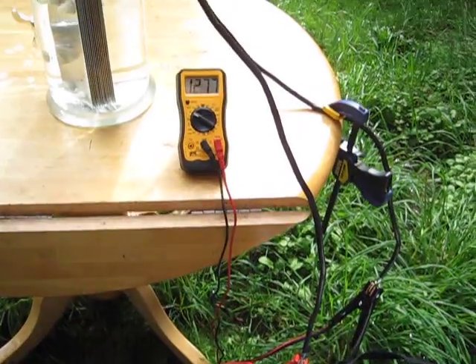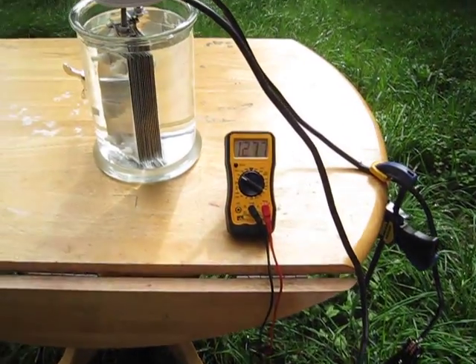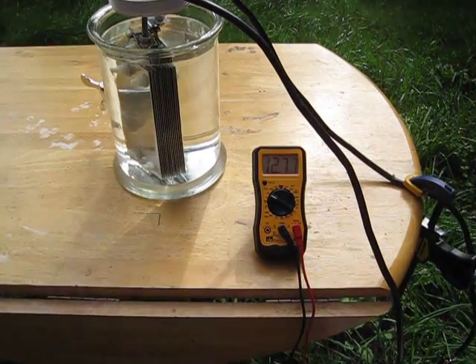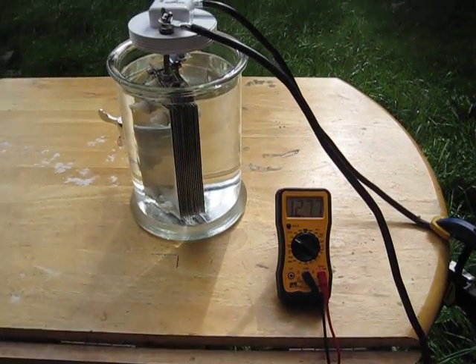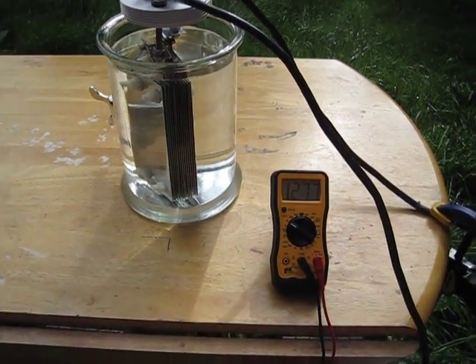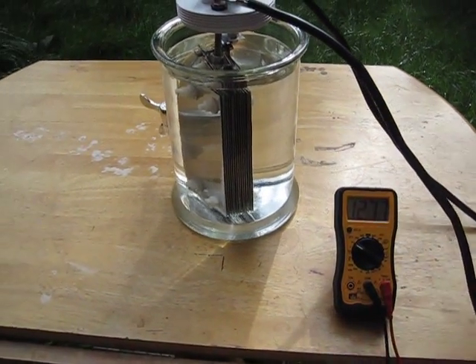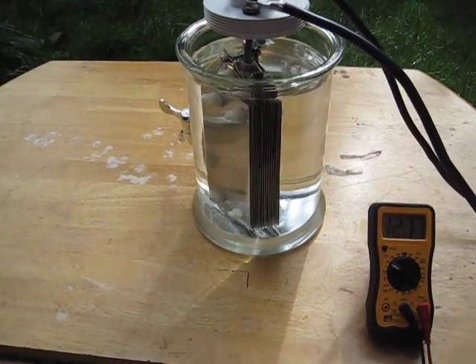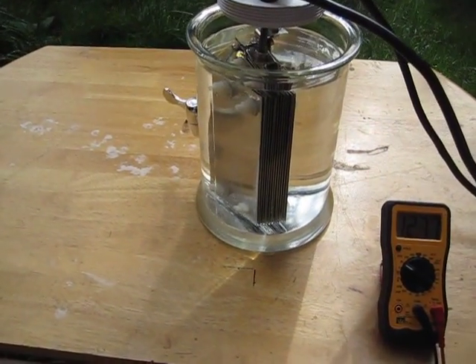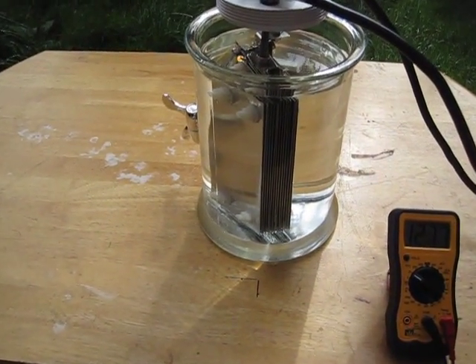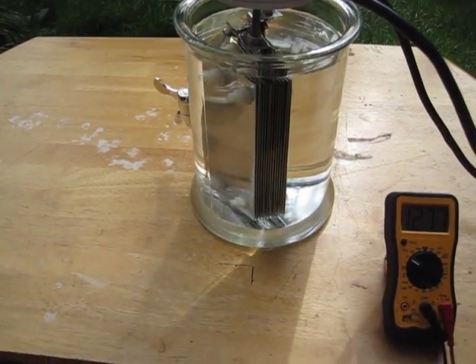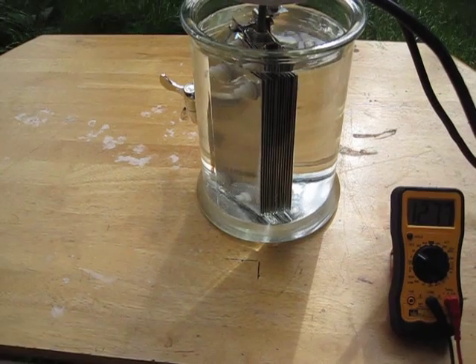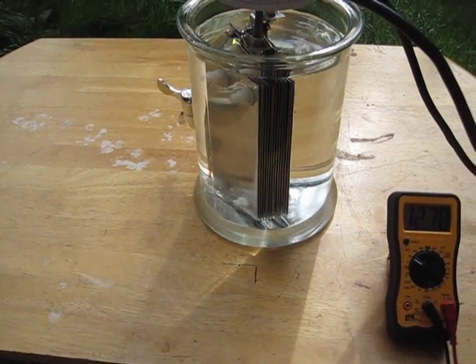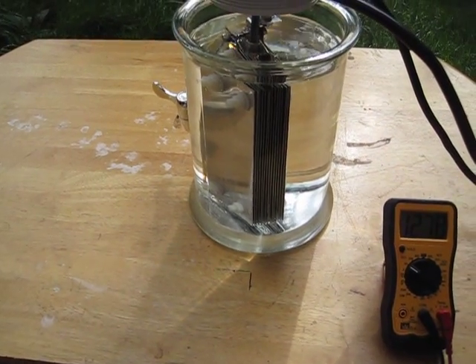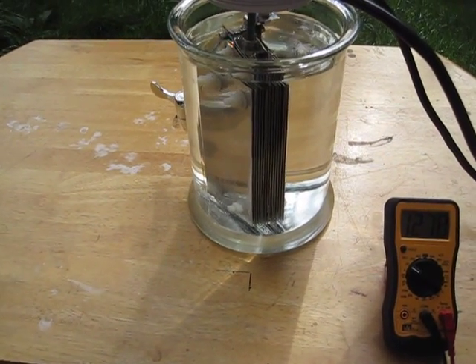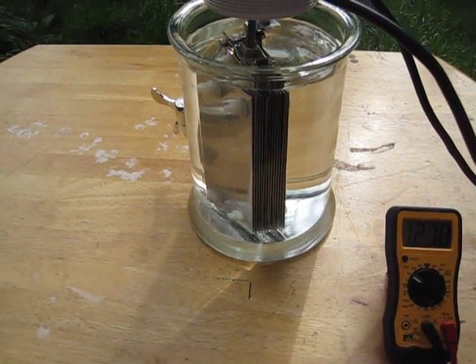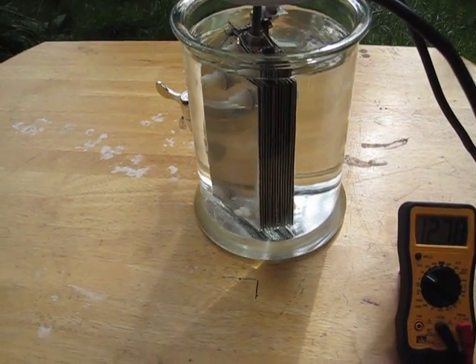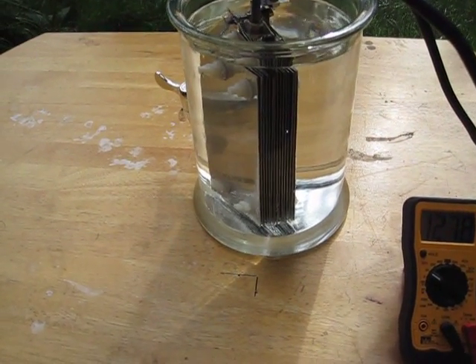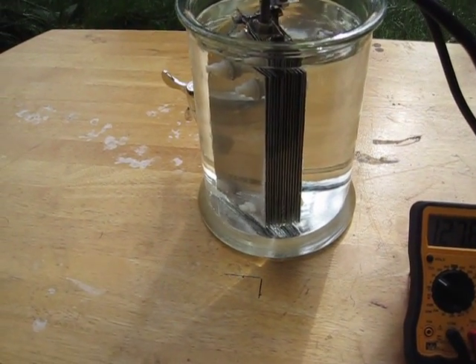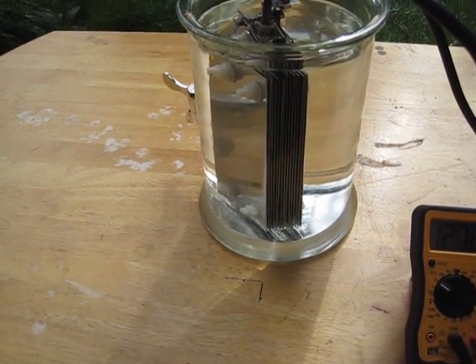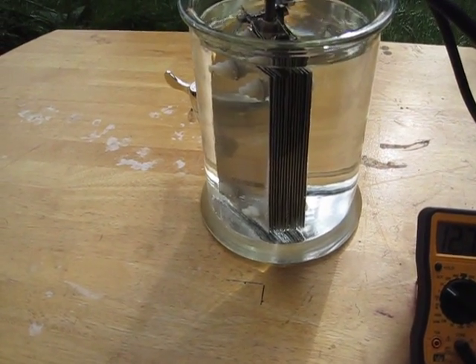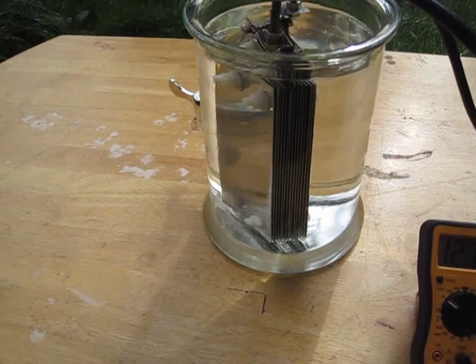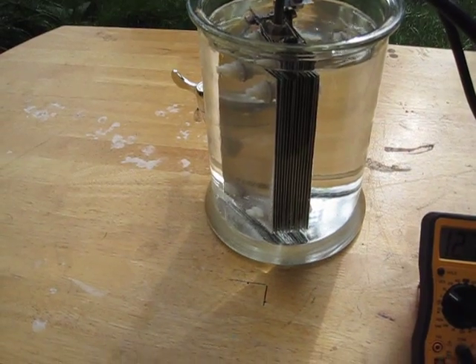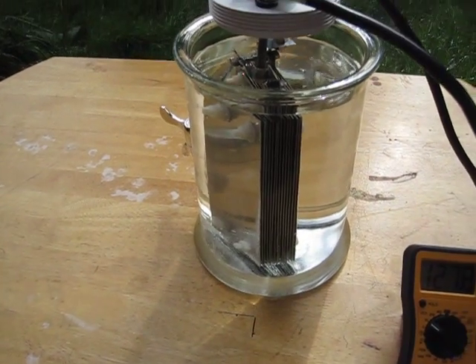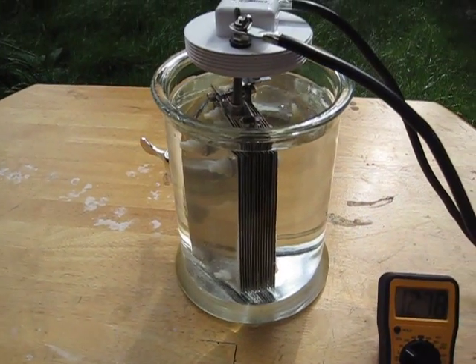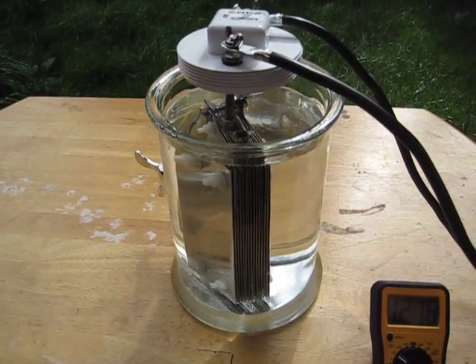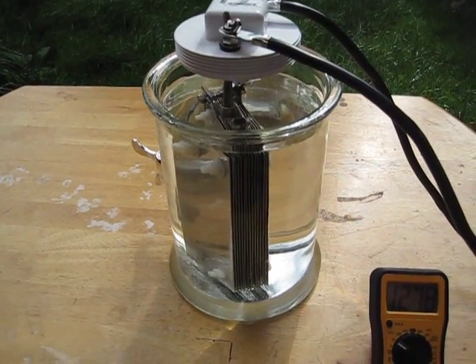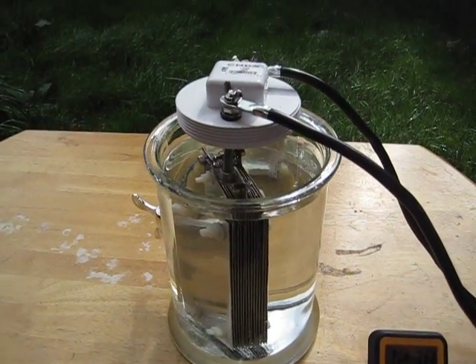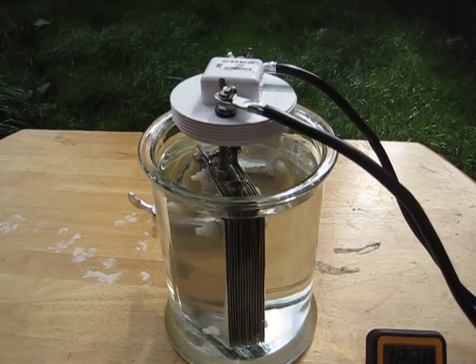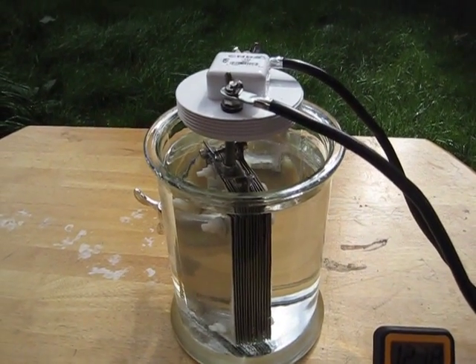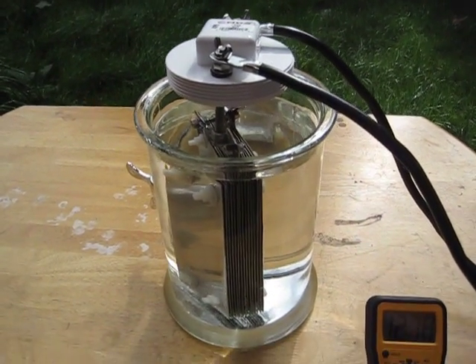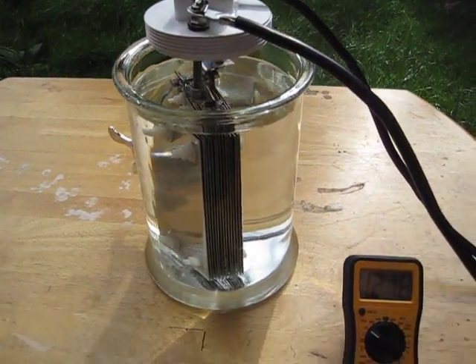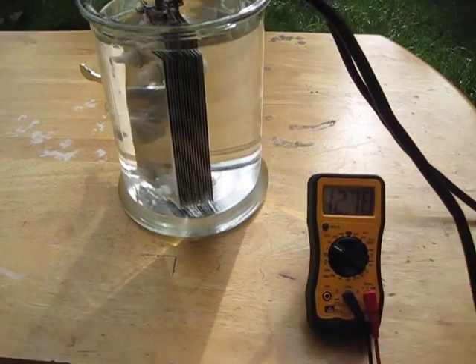Hey guys, SD here. I got the new HHL wet cell set up in a one gallon glass container. Still got the makeups and a few more plumbing fittings to do.